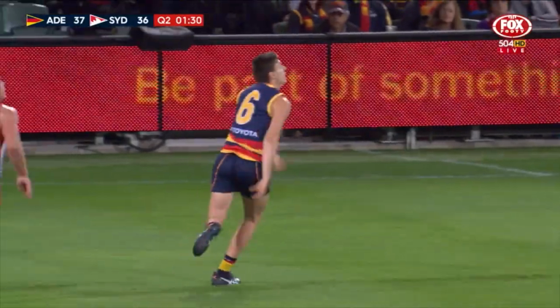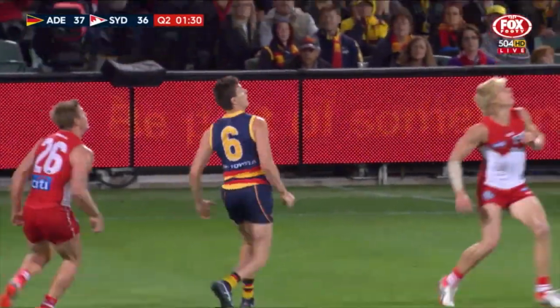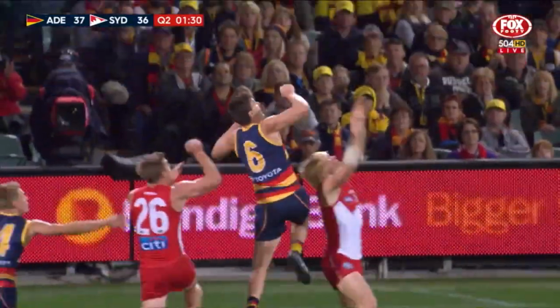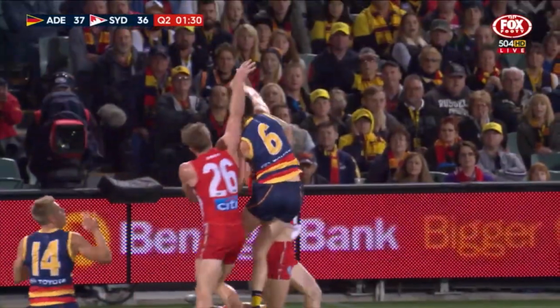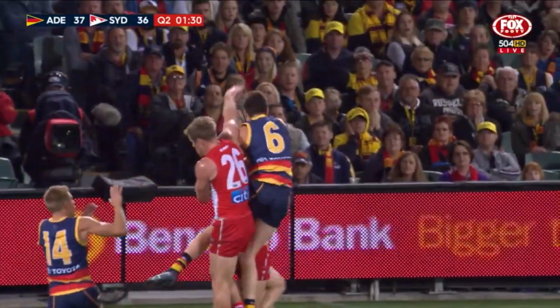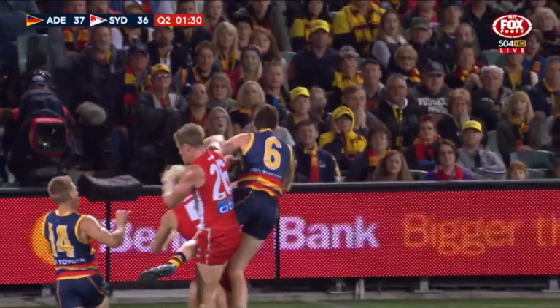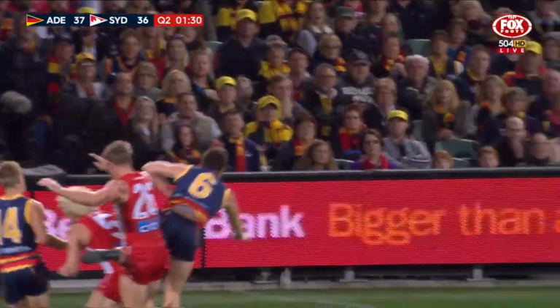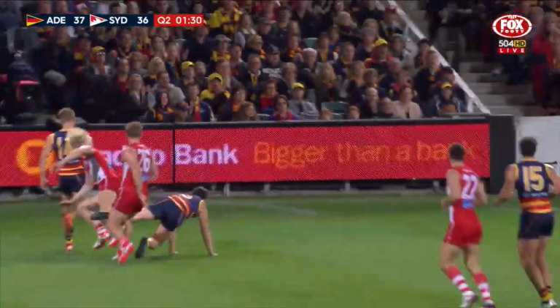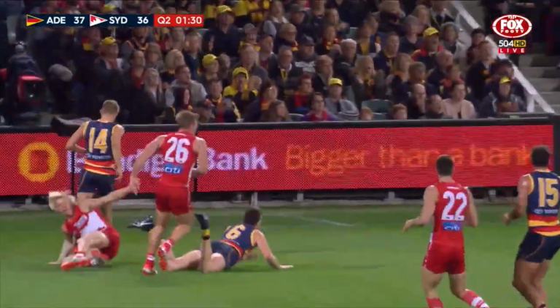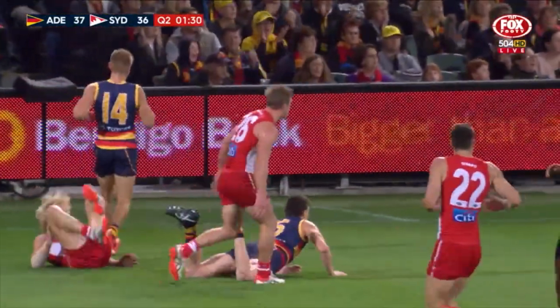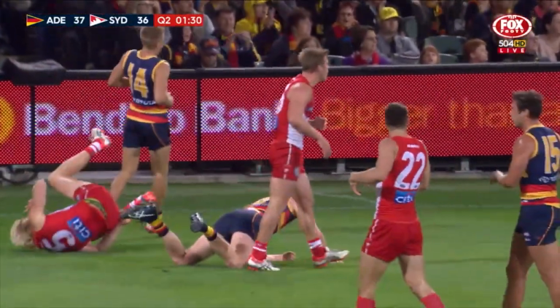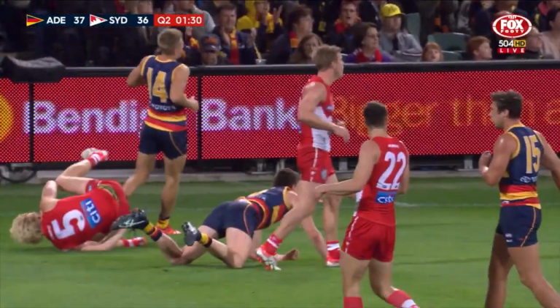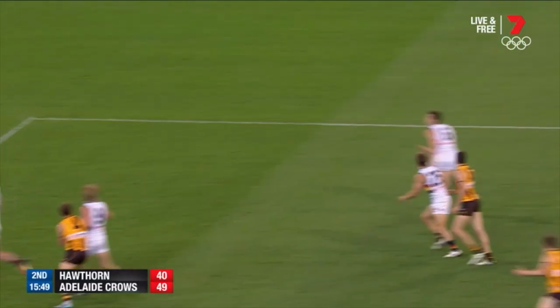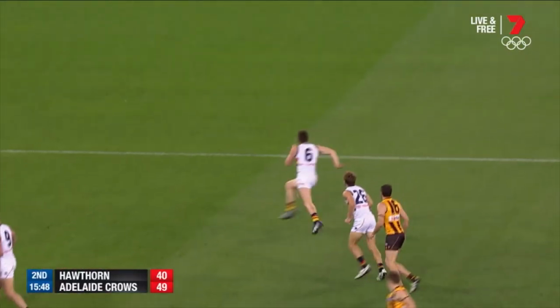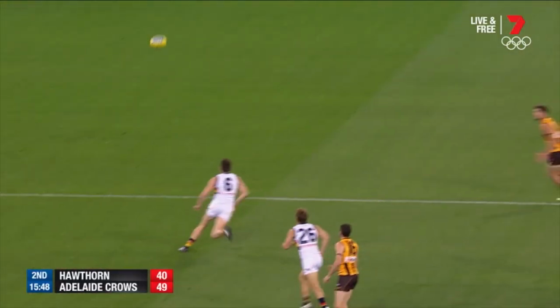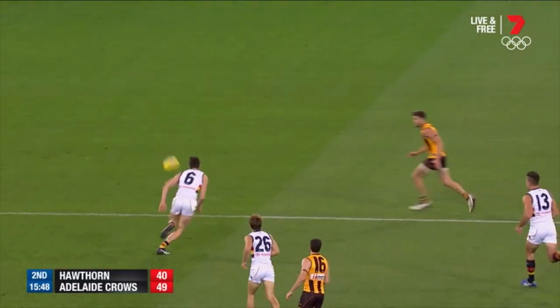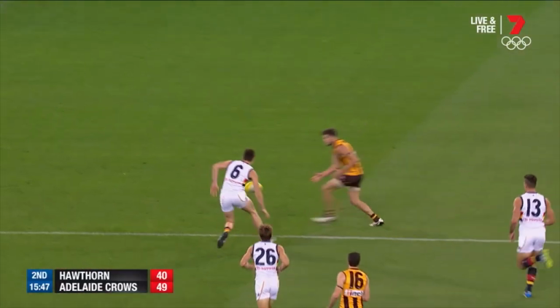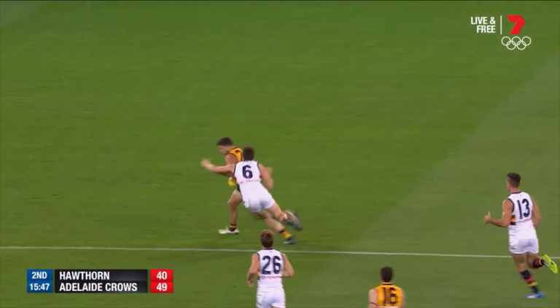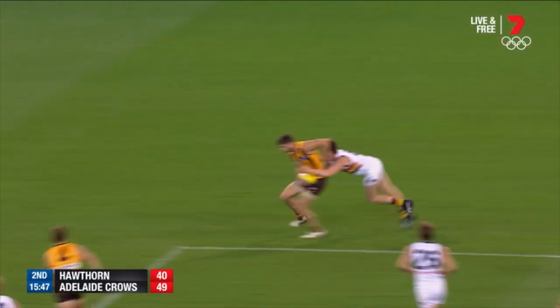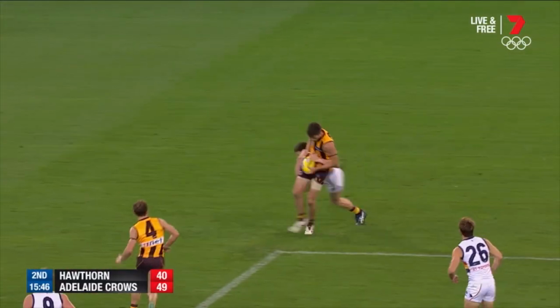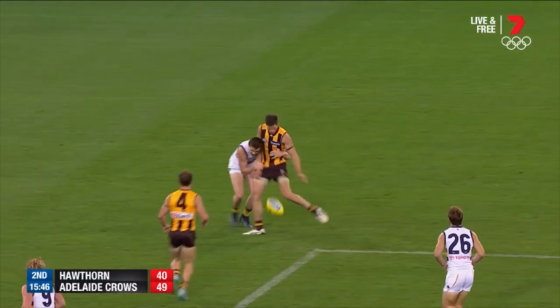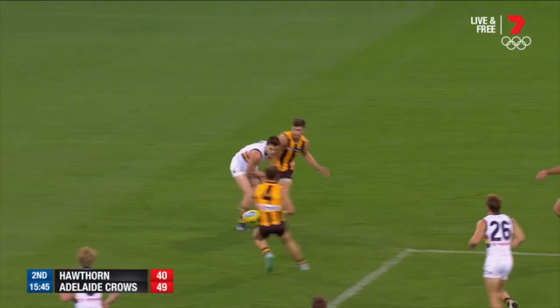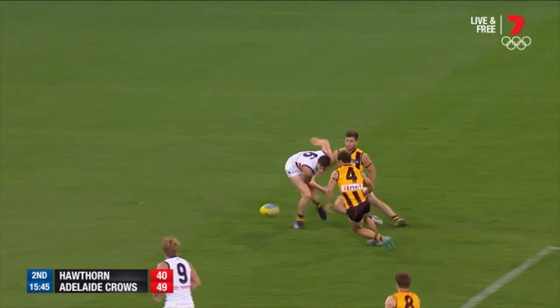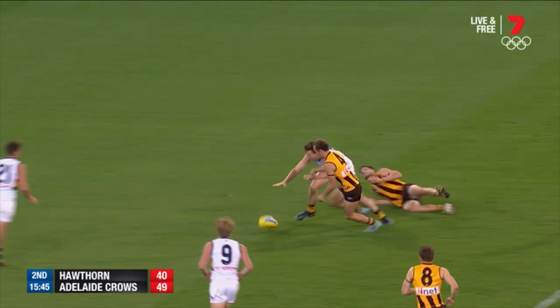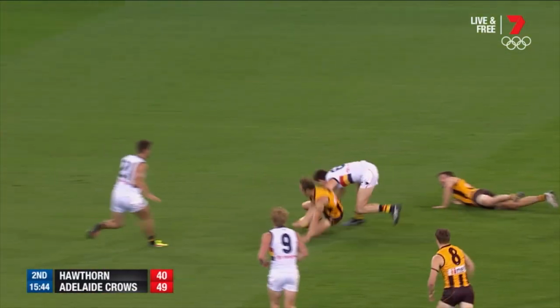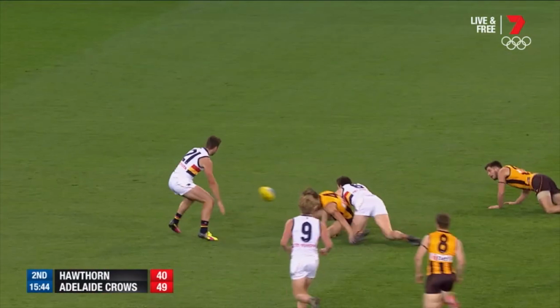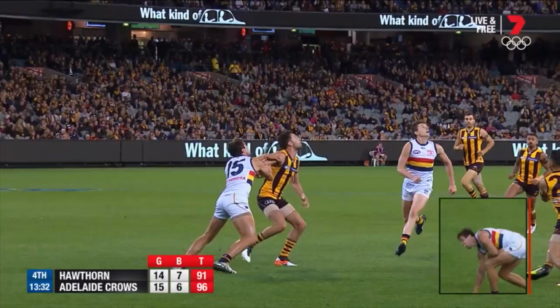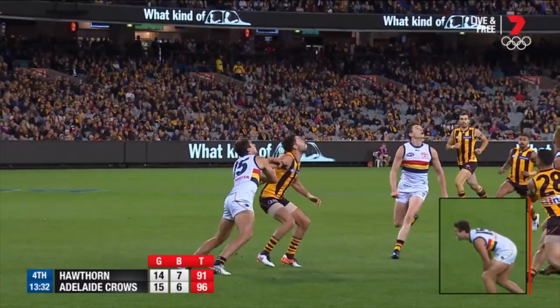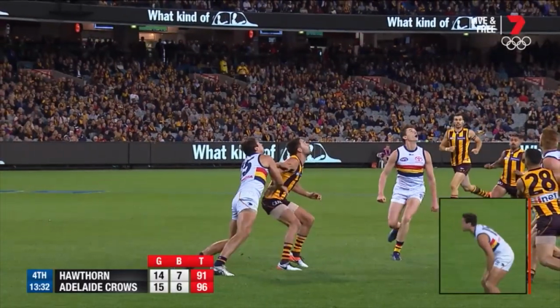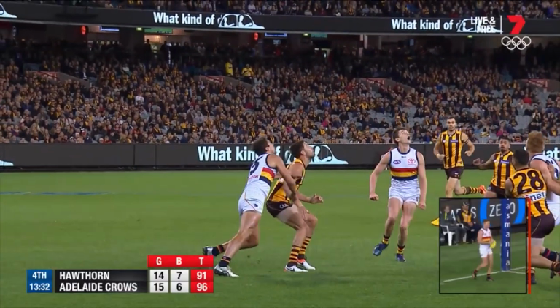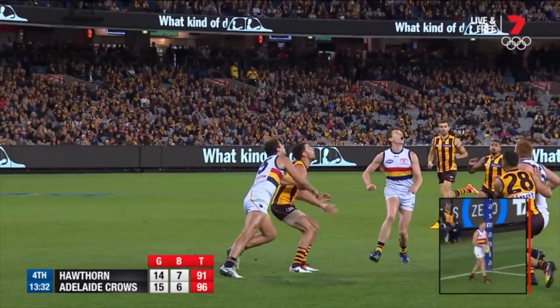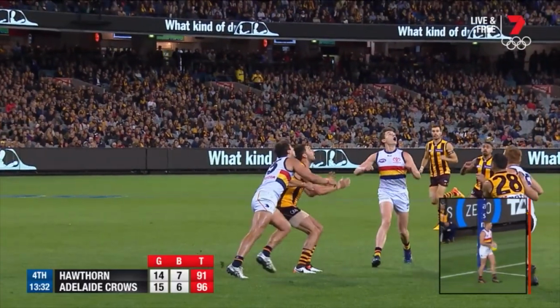They're outnumbered here this one, and Lever puts a mighty fist on it. Forward by Smith, Harton — will it bounce right in there? Oh, wonderful tackle, Lever. Birchall, banging it back in,